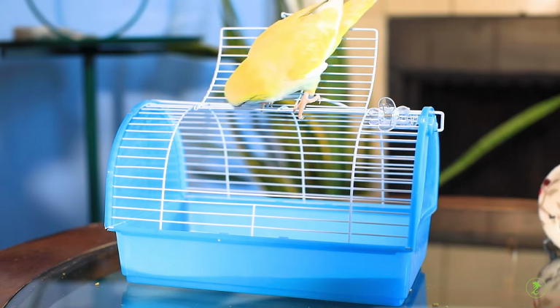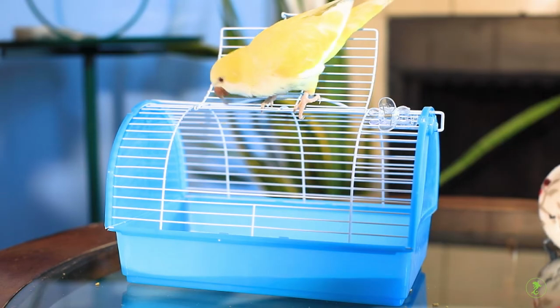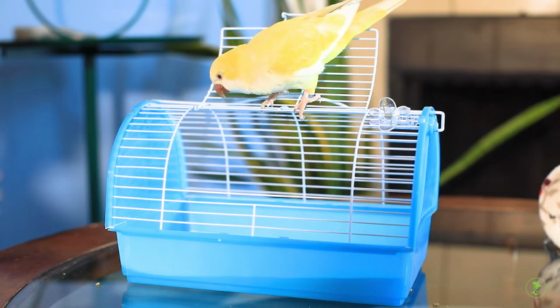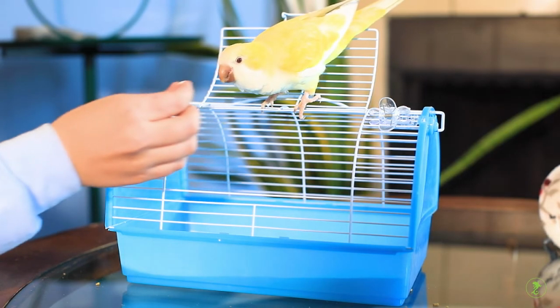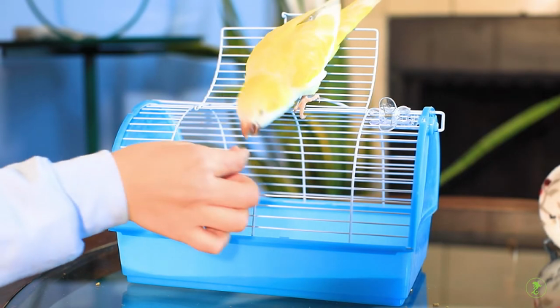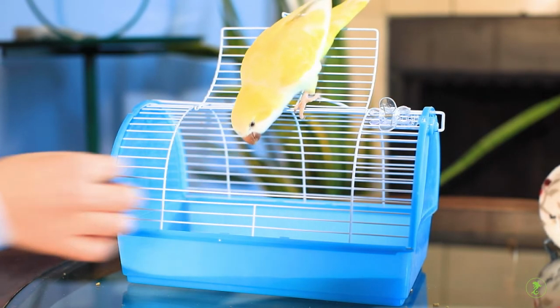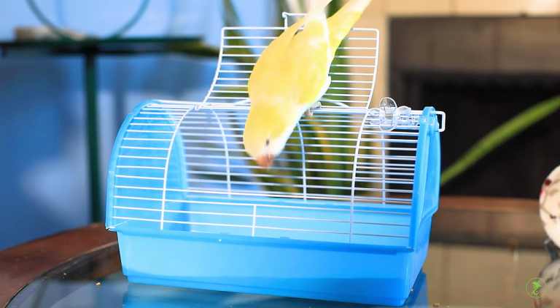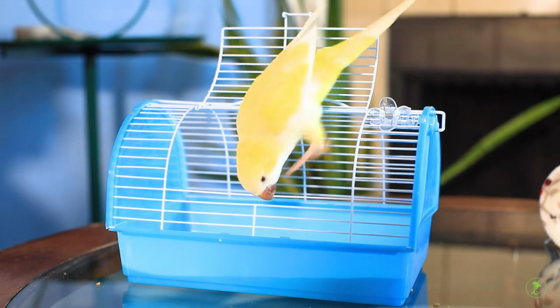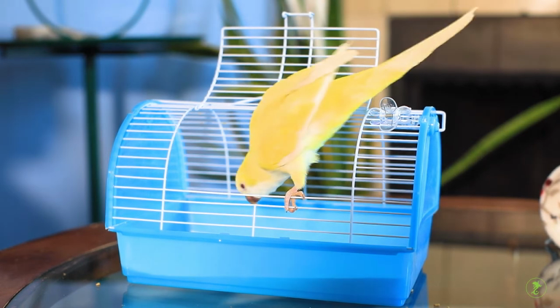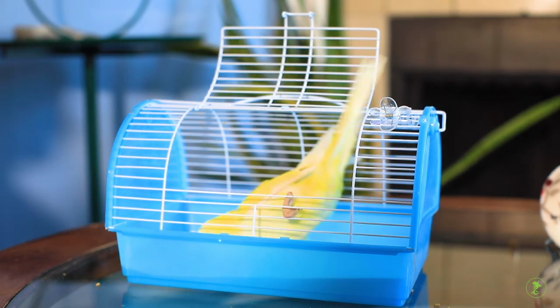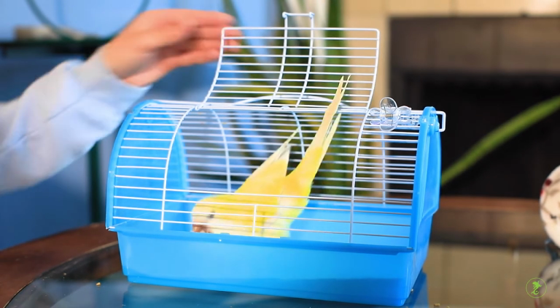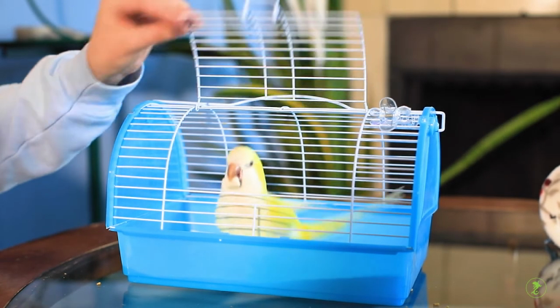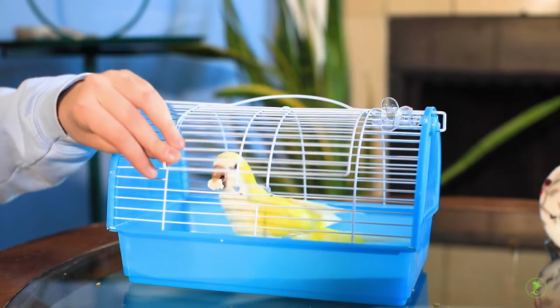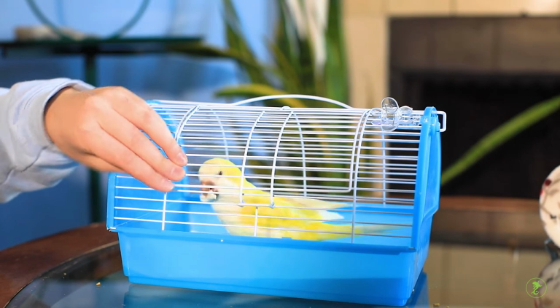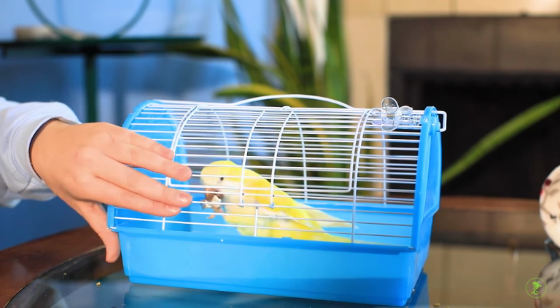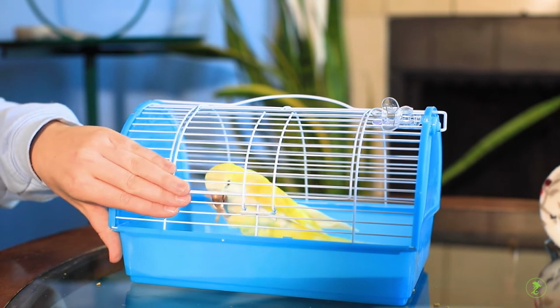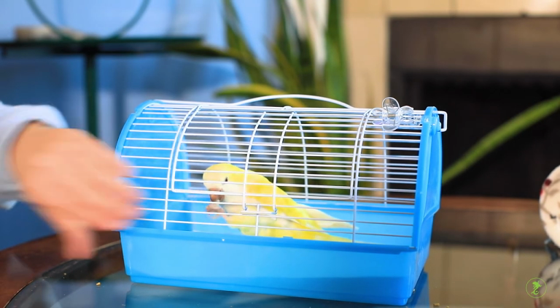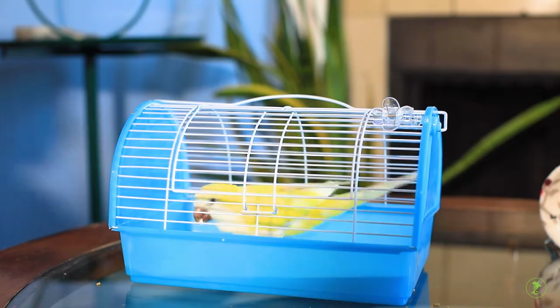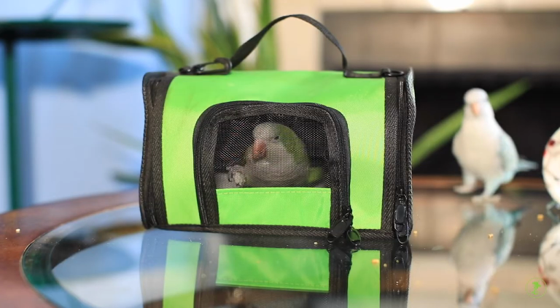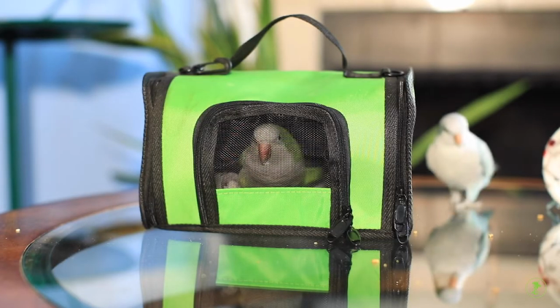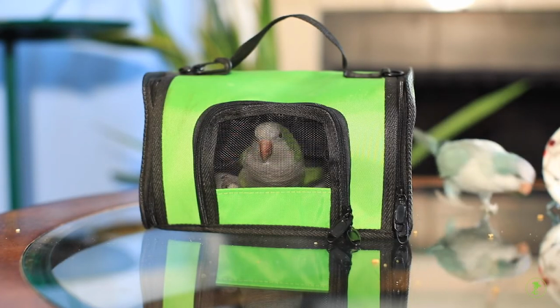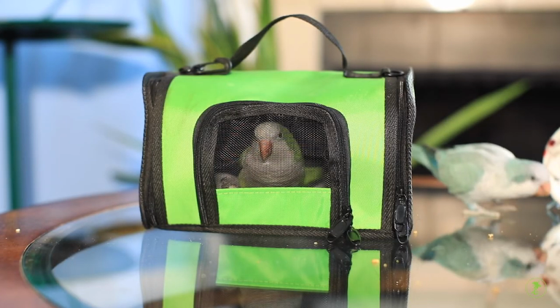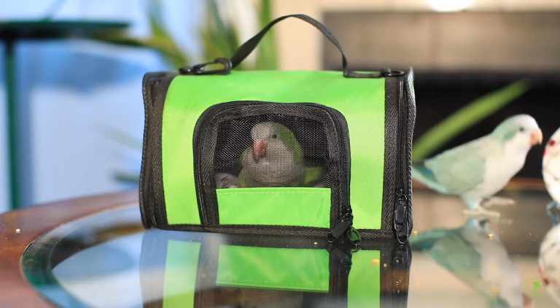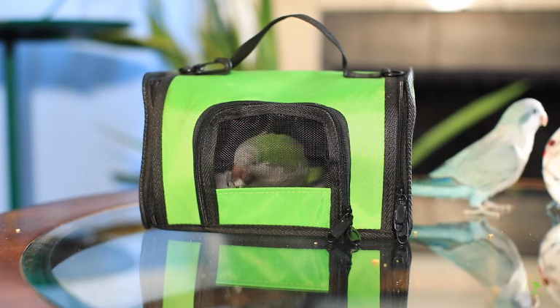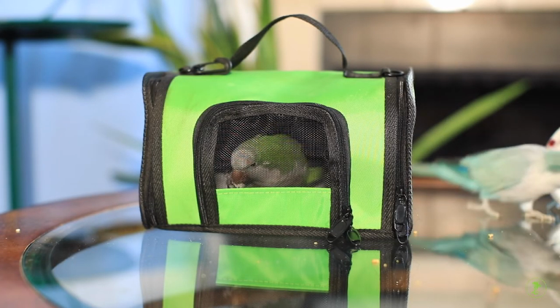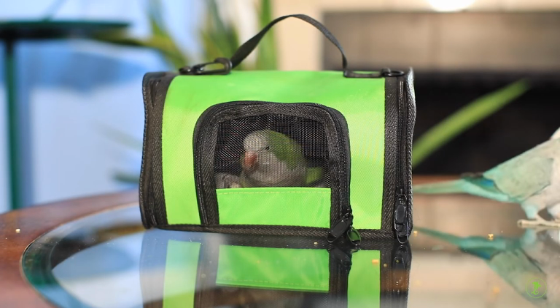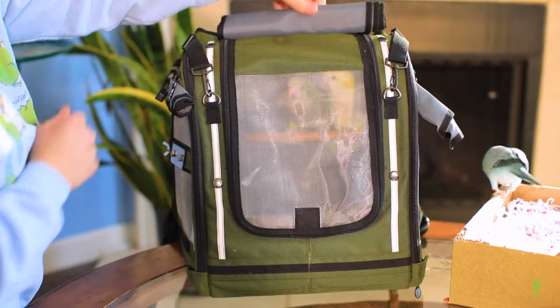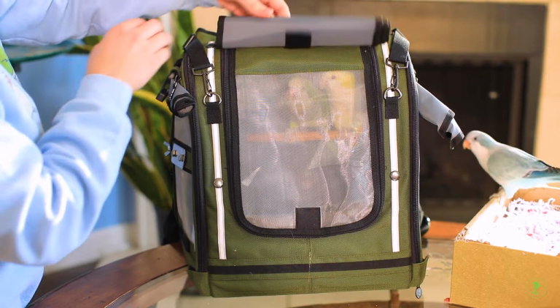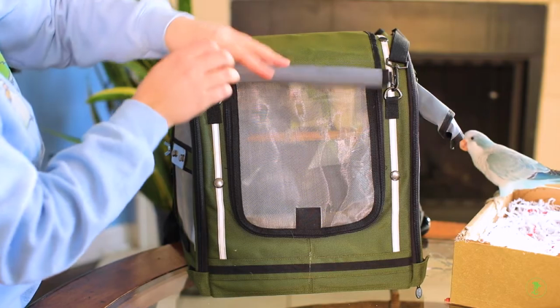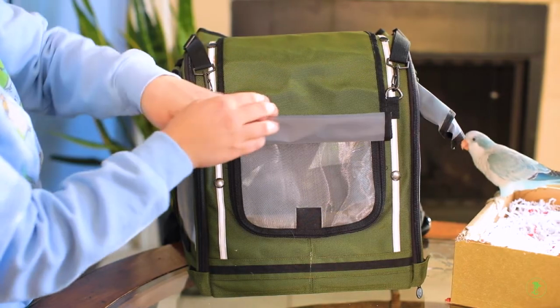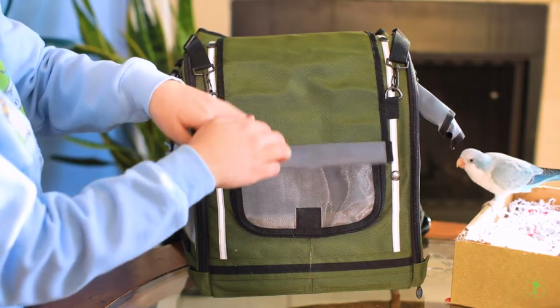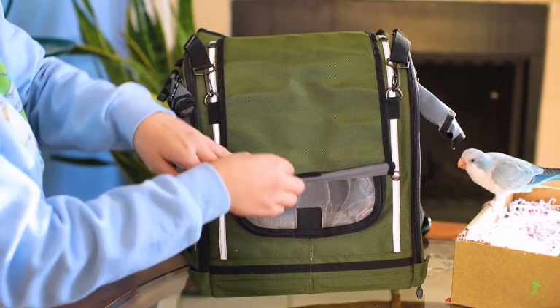After your bird seems comfortable being inside the carrier, try closing the door for a short period of time and rewarding with a treat. After your bird gets more comfortable being inside the carrier, you can leave the door closed for longer periods of time.